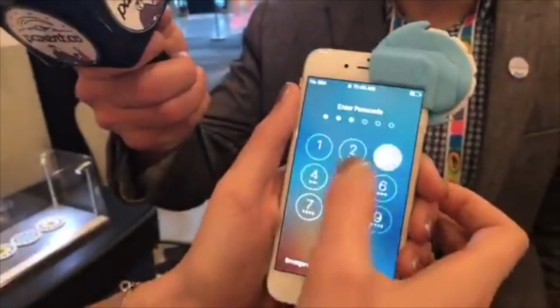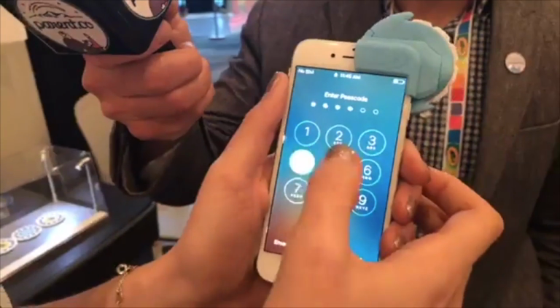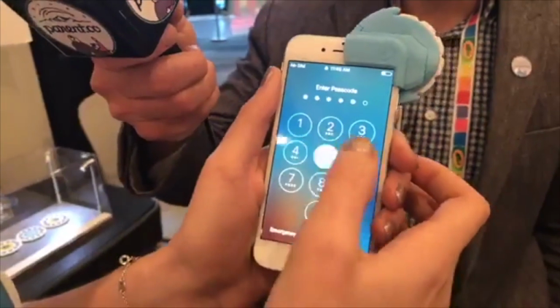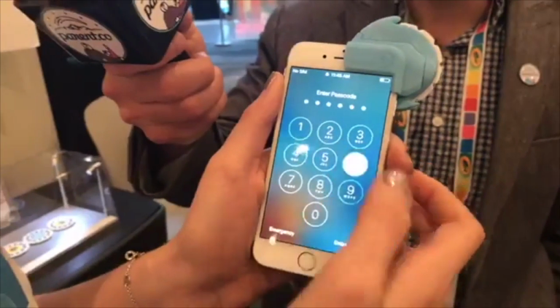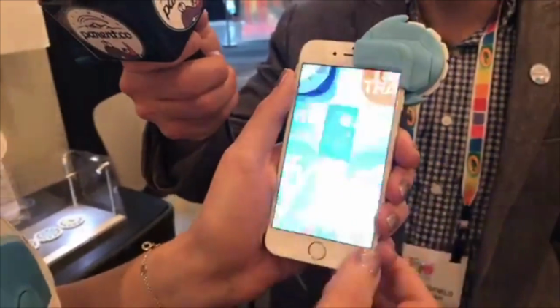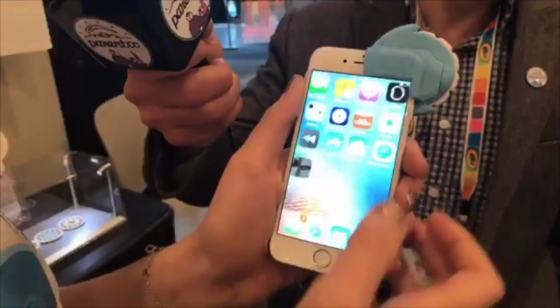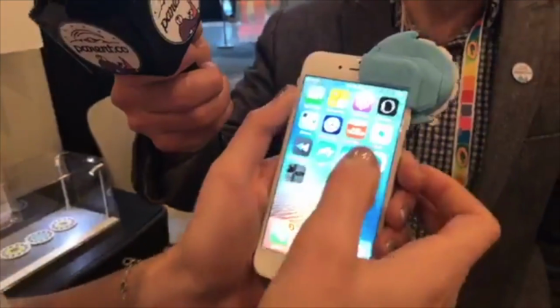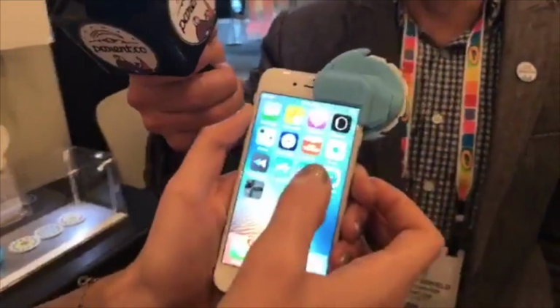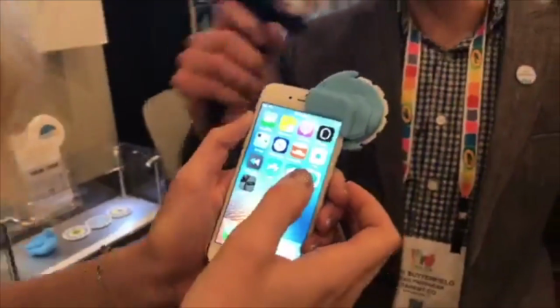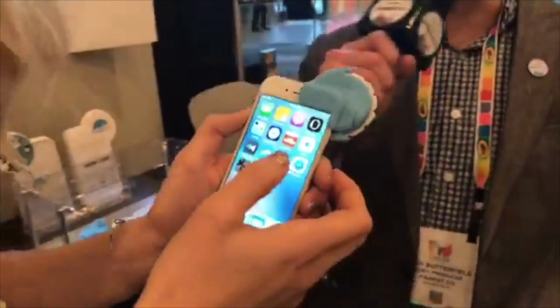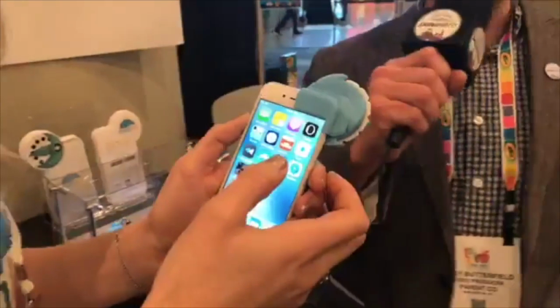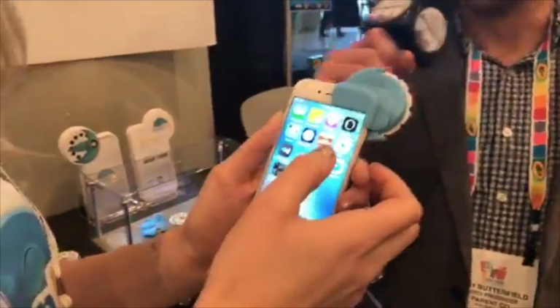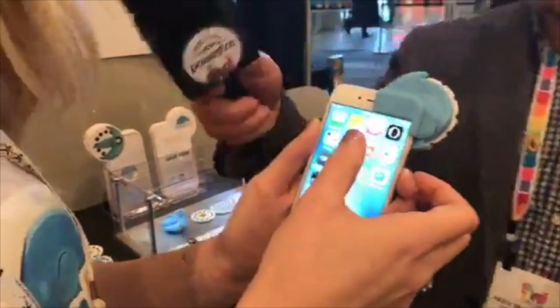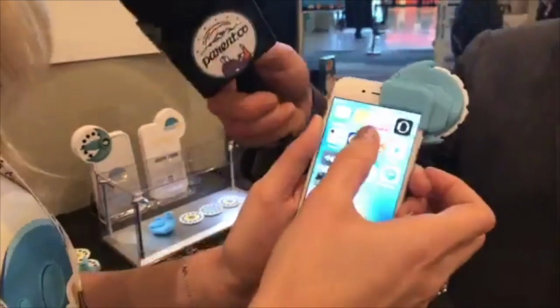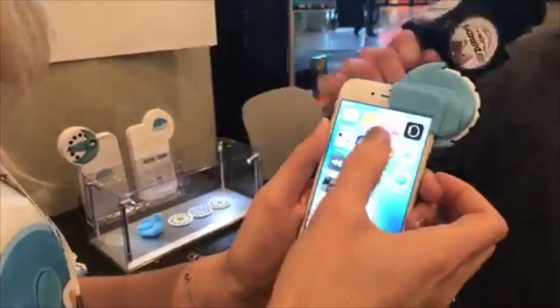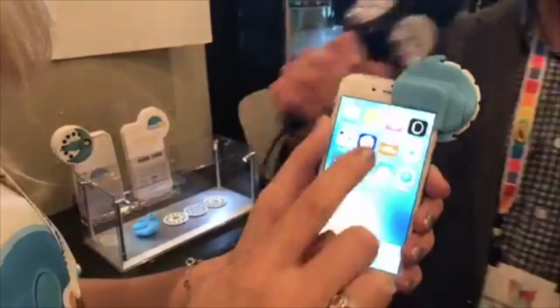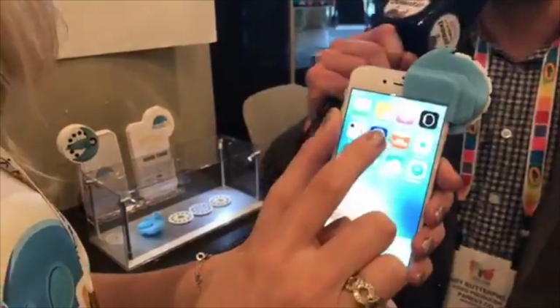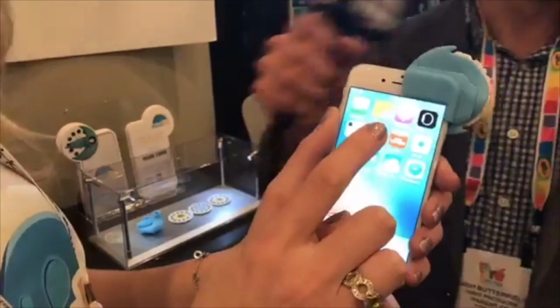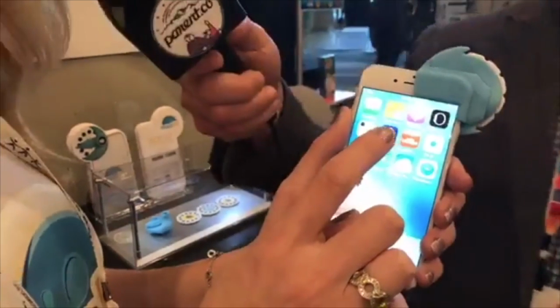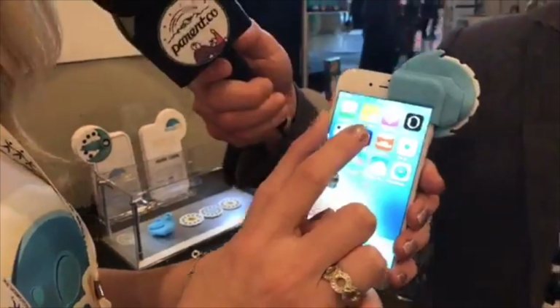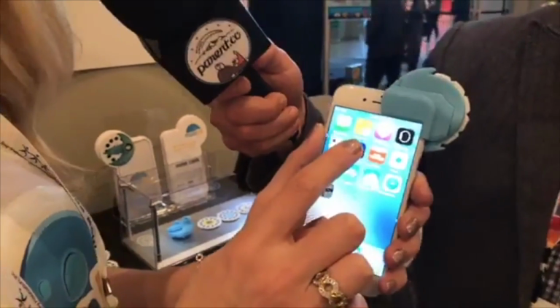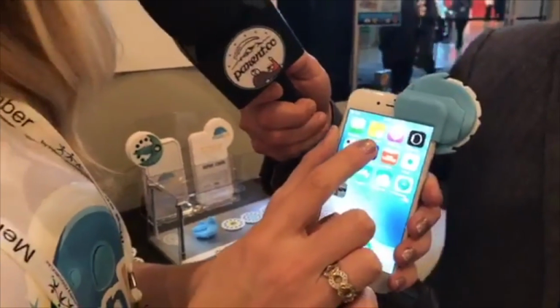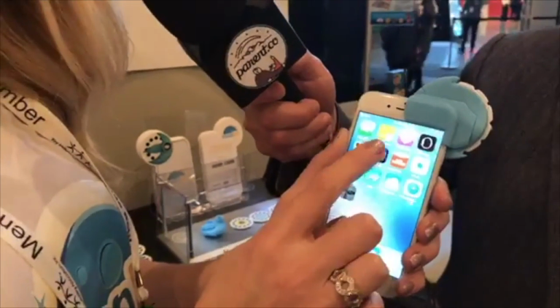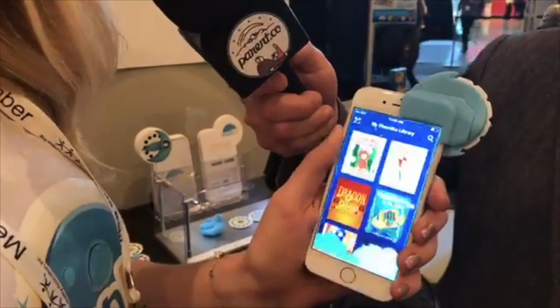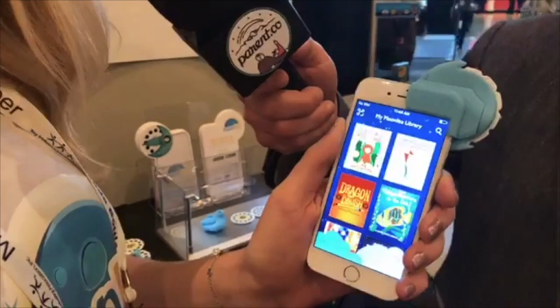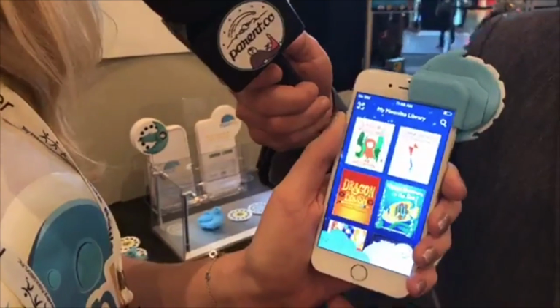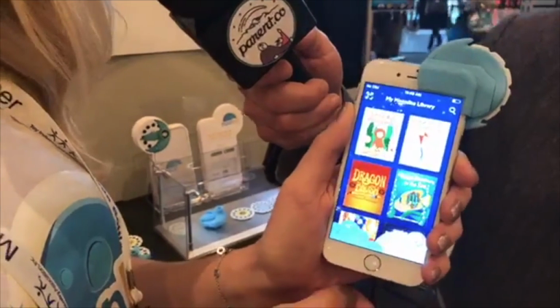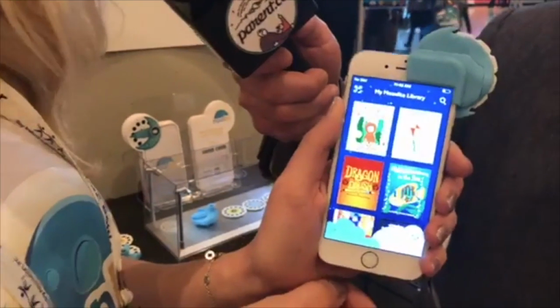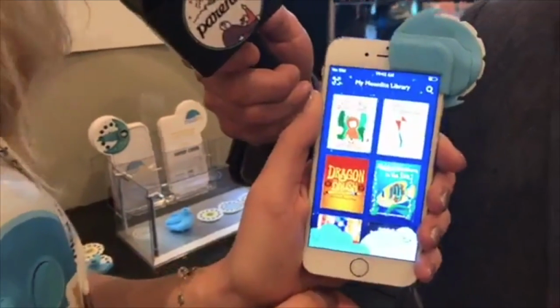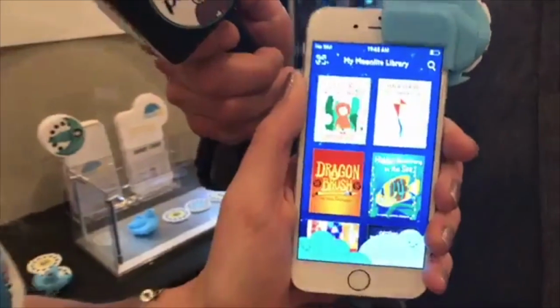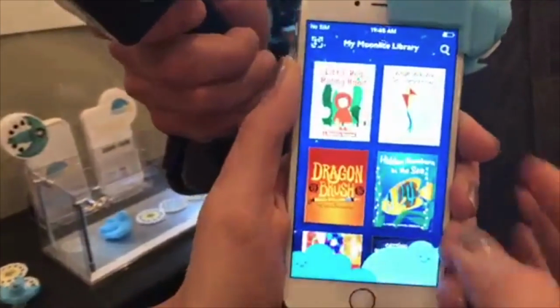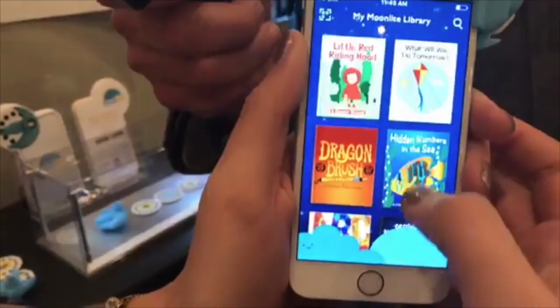Here's my super cryptic unlock code — everyone knows it now, maybe change it later. So now I'm going to open up the Moonlight app, and you can see here's some of the list of titles in the library.